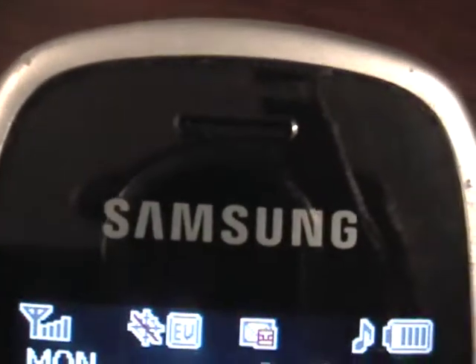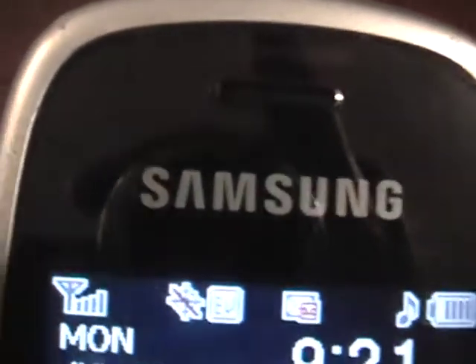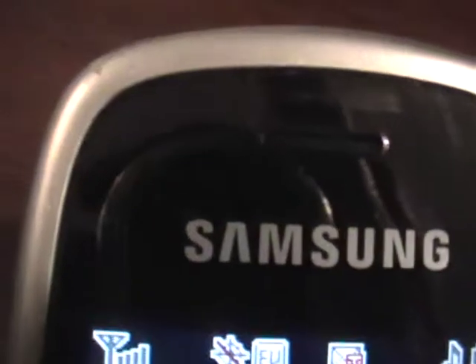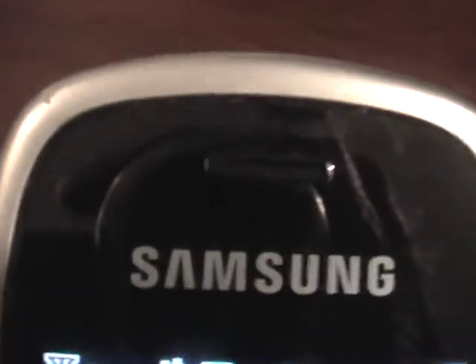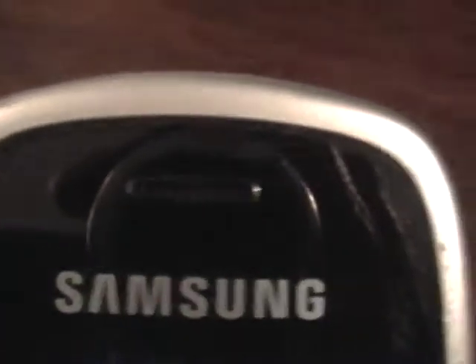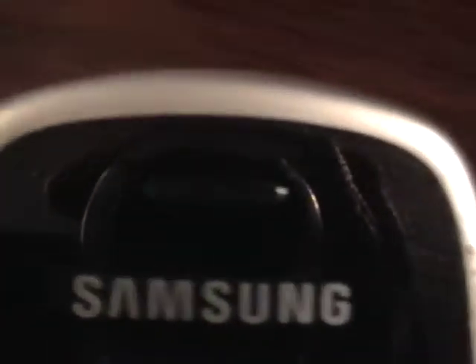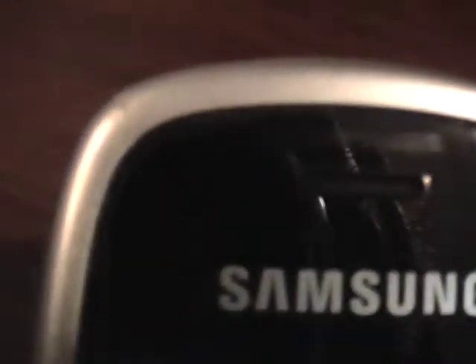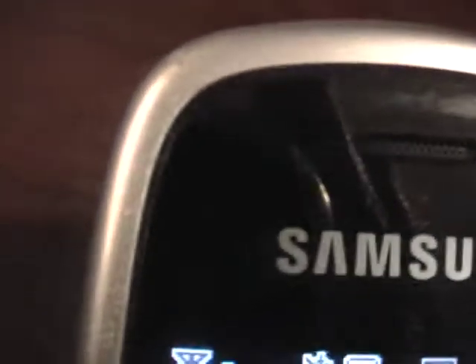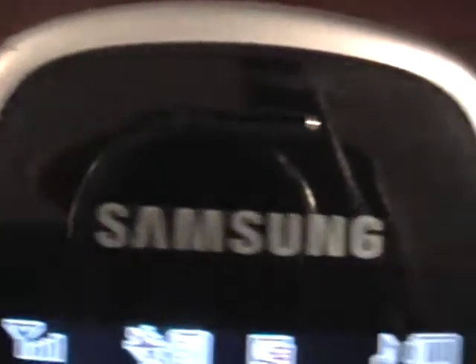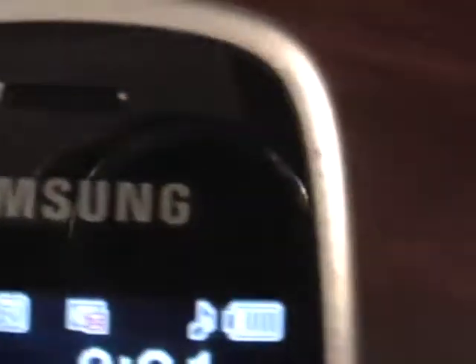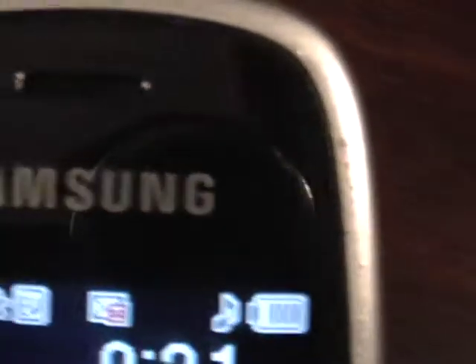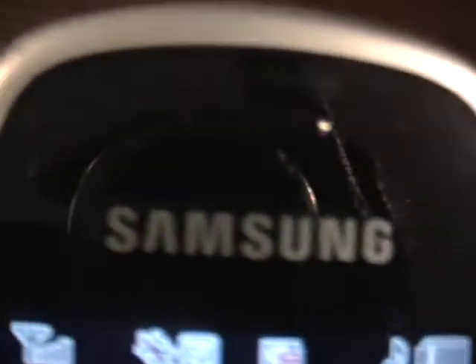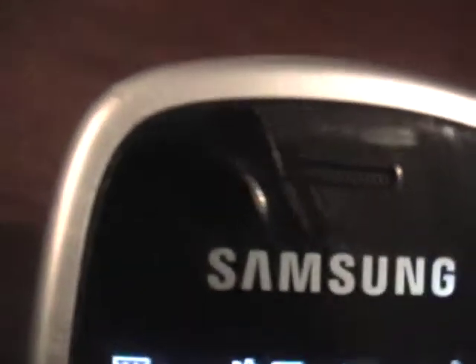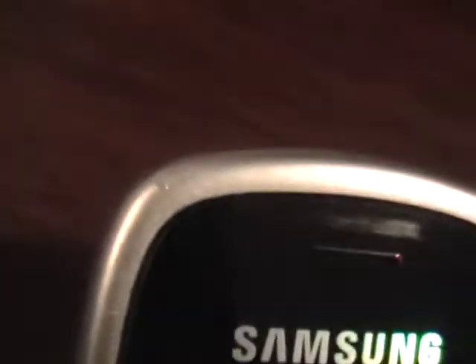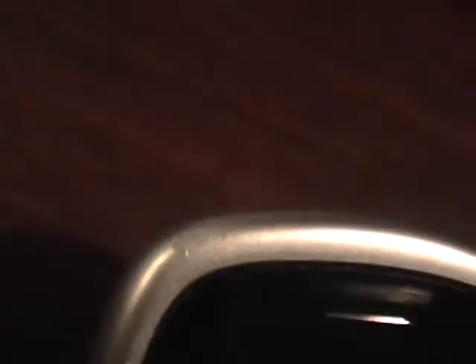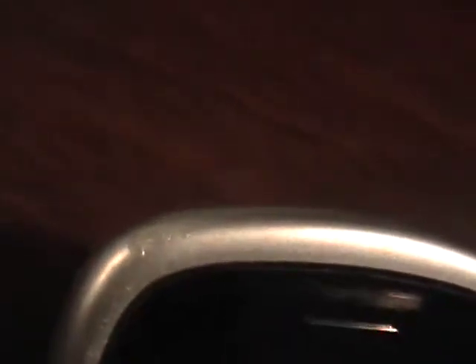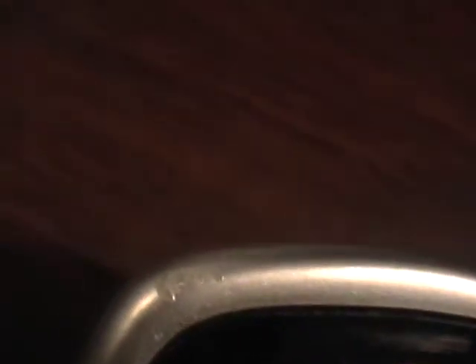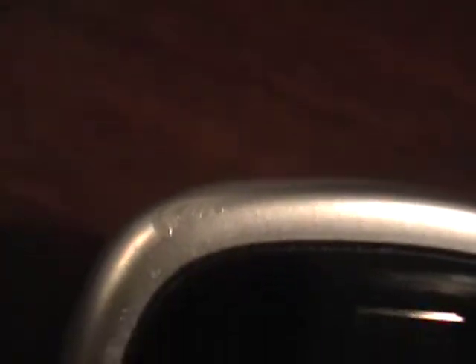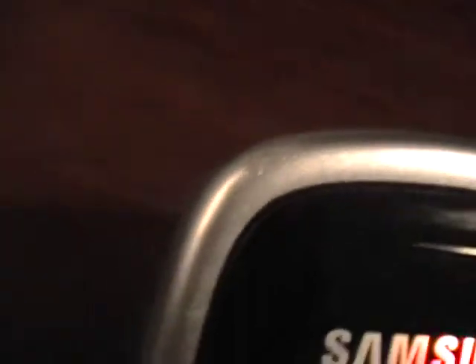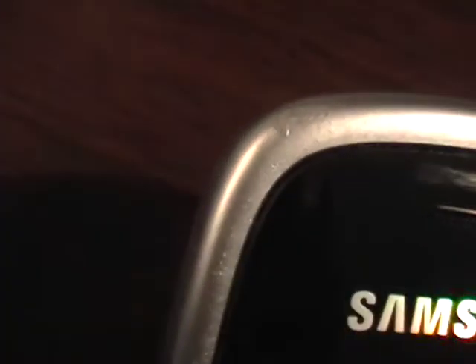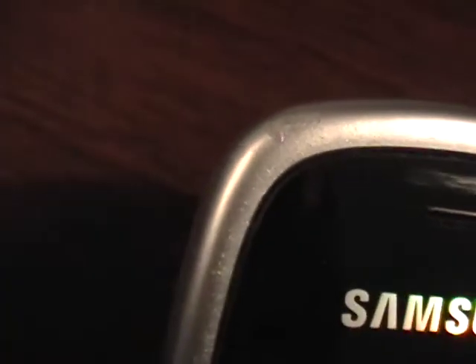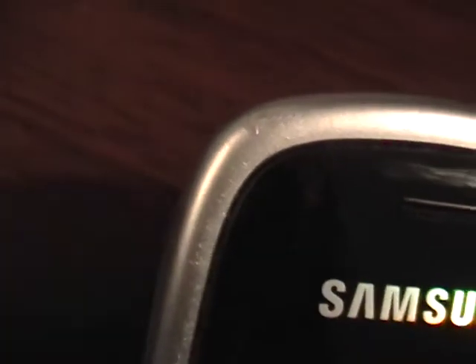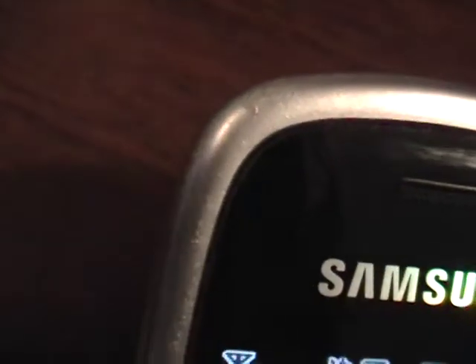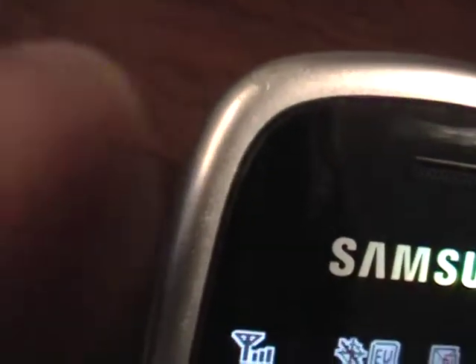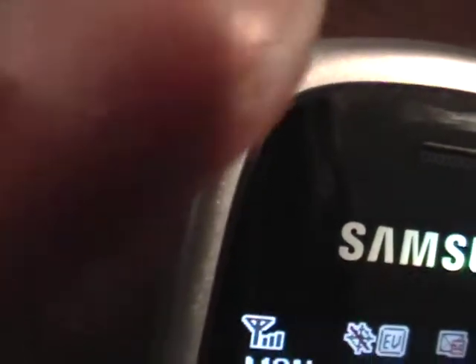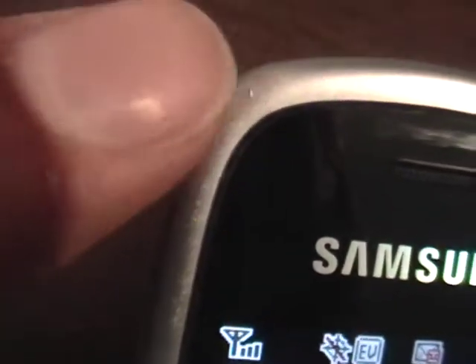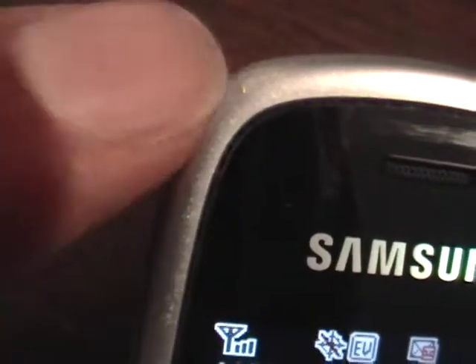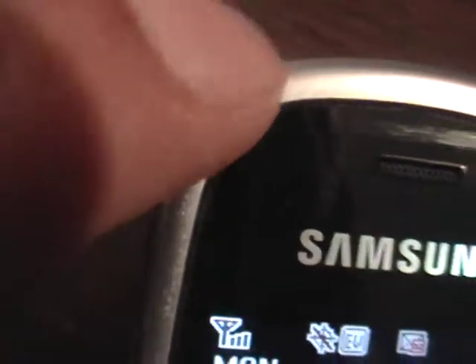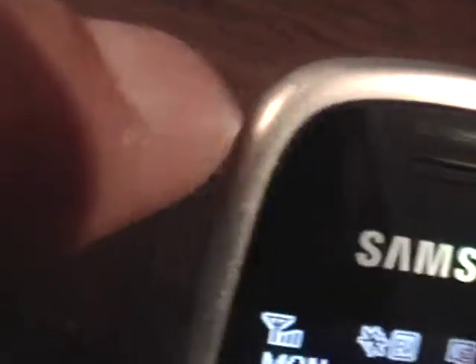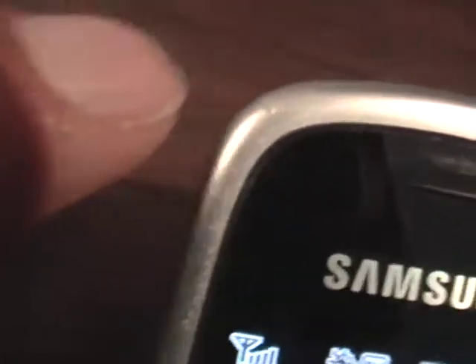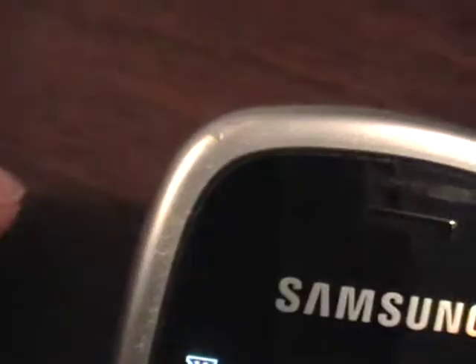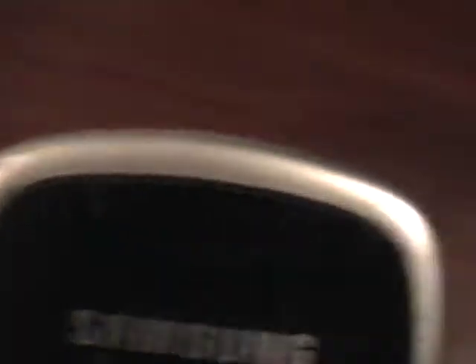I'm going to get some detailed close-up video for you here, as you can see. There's the top of the phone. Maybe a nick or two here, very minor.